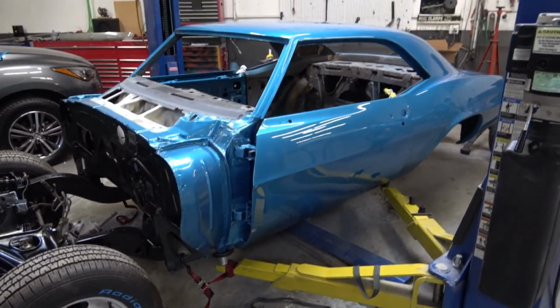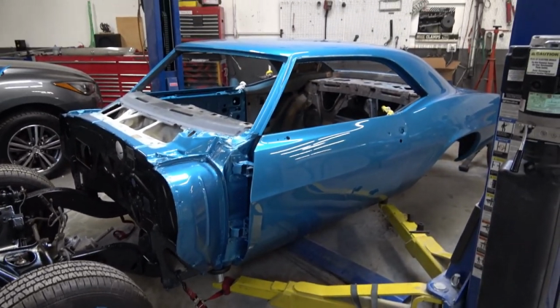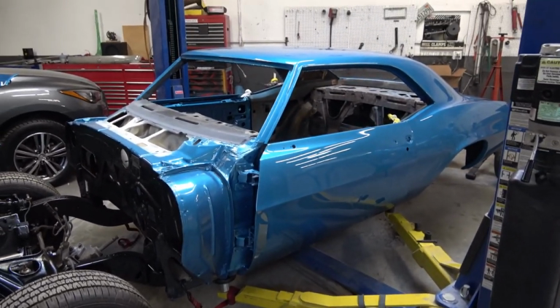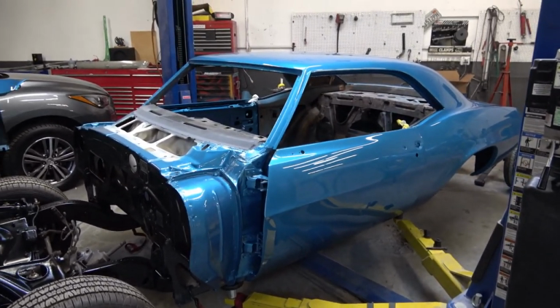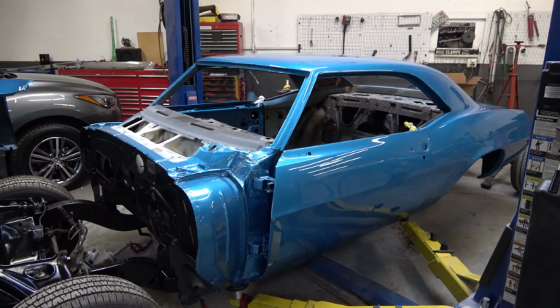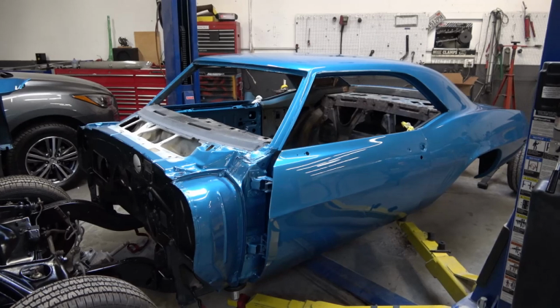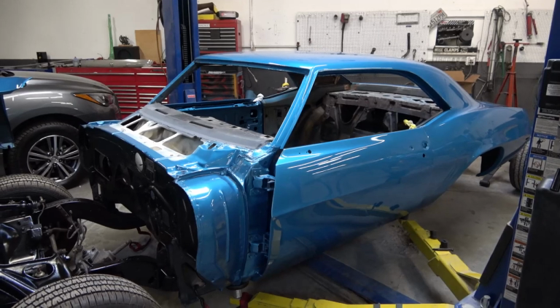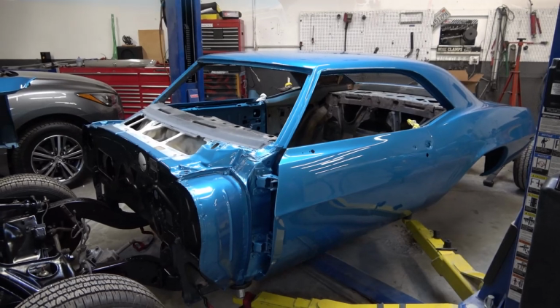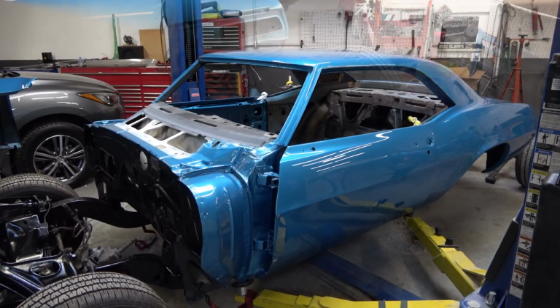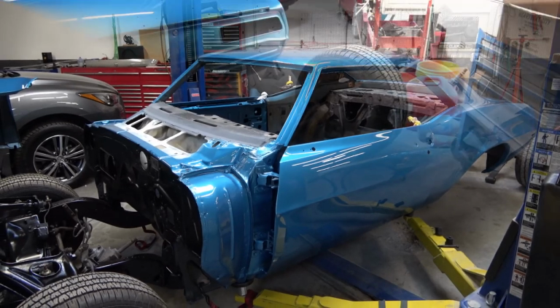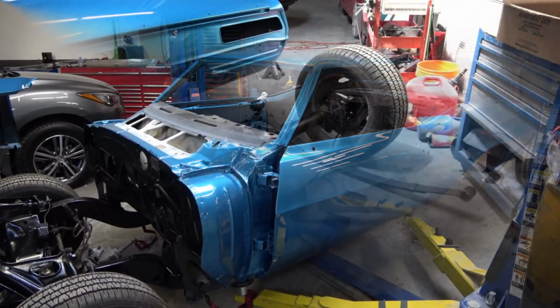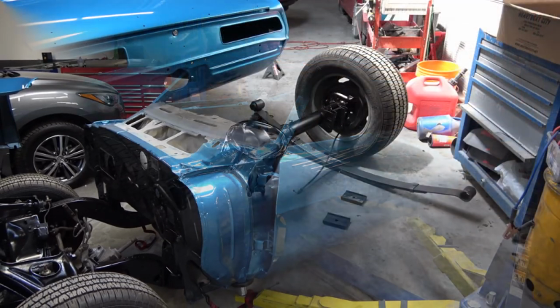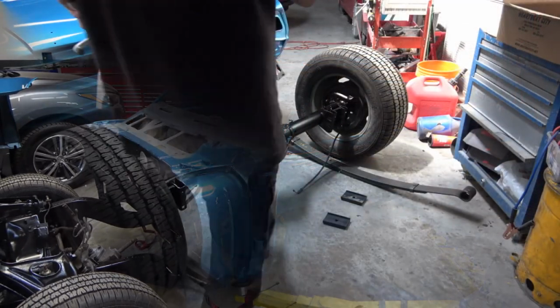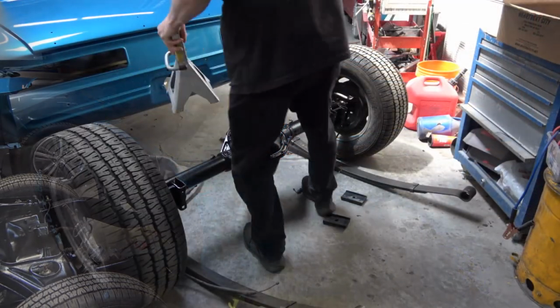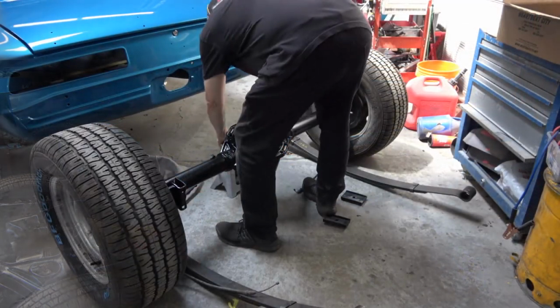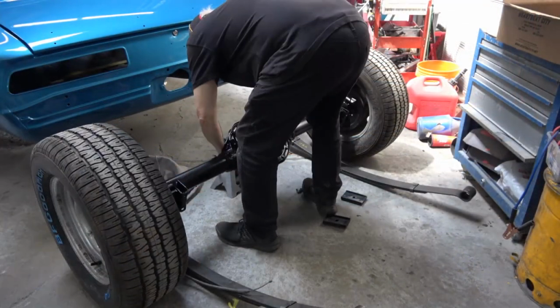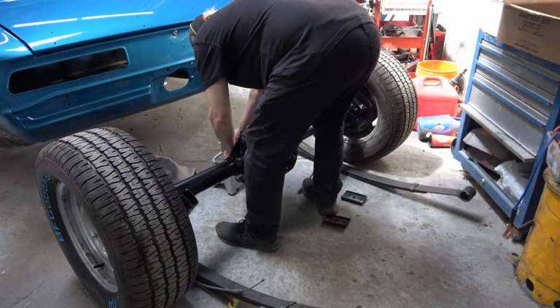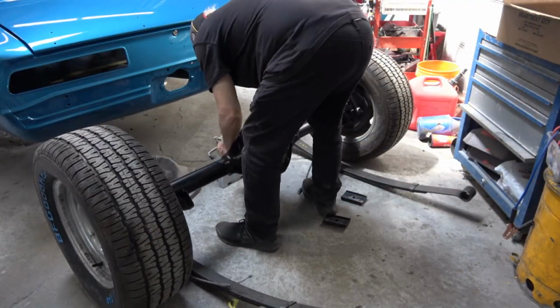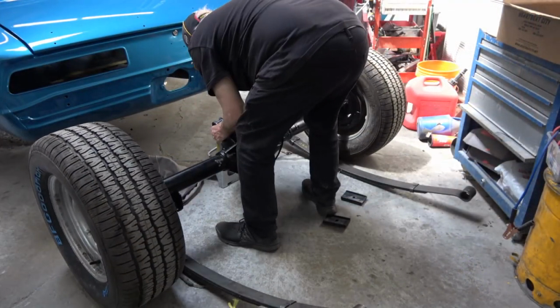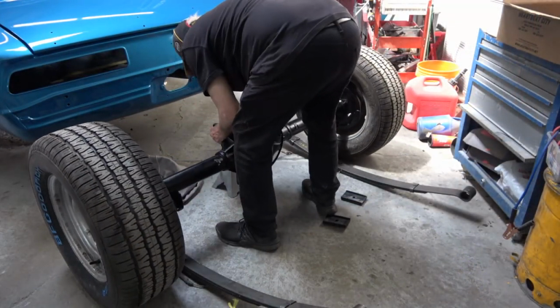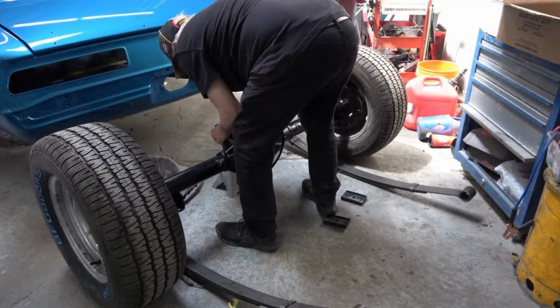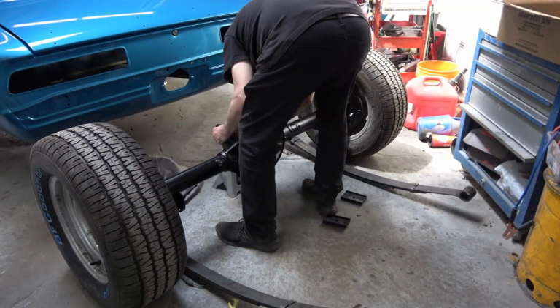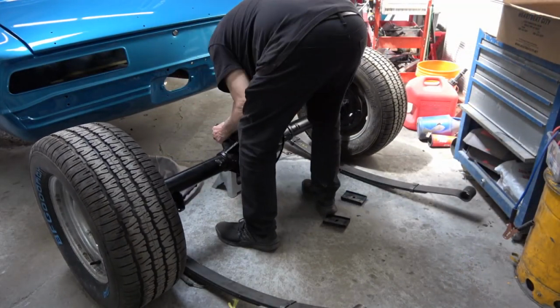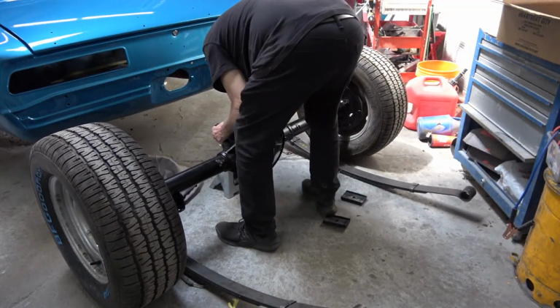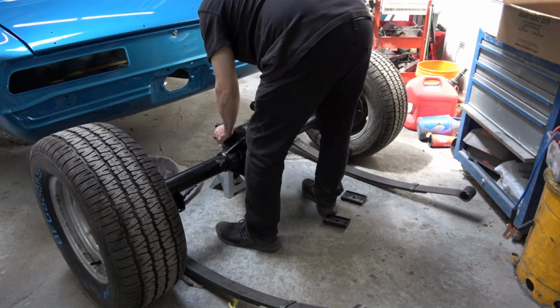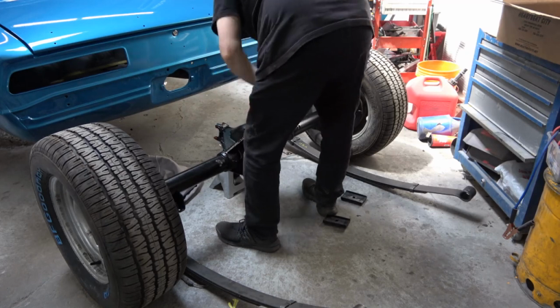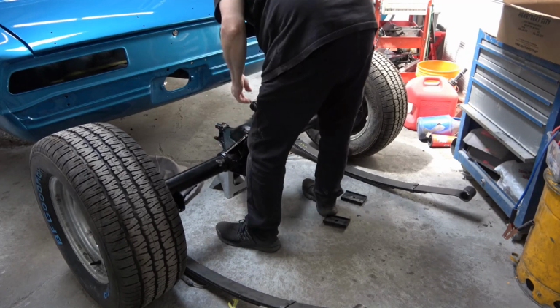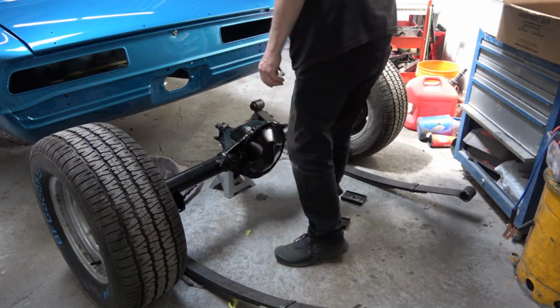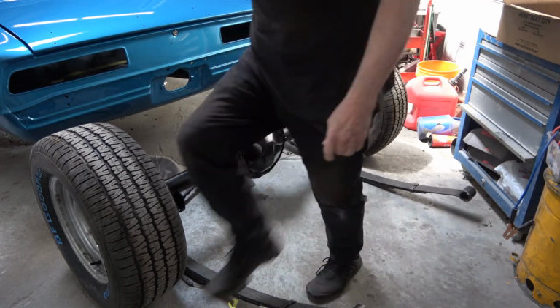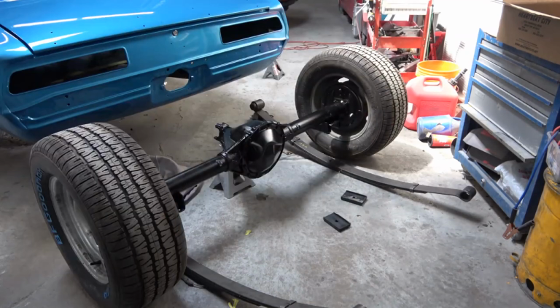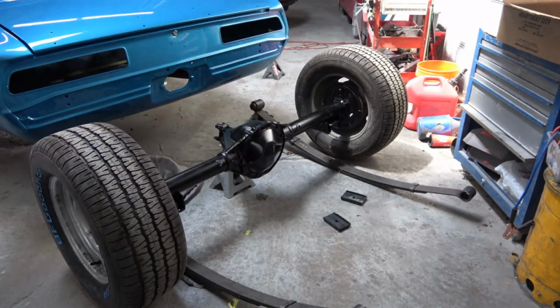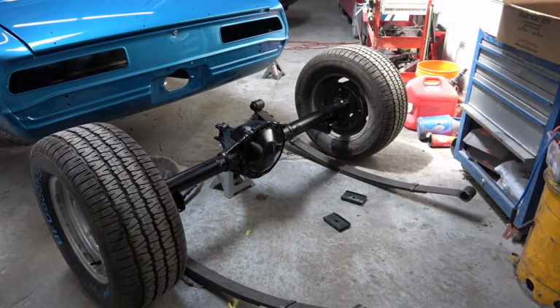When I rebuild the front suspension I'll realign the wheels and so on, because they're a little cockeyed right now.